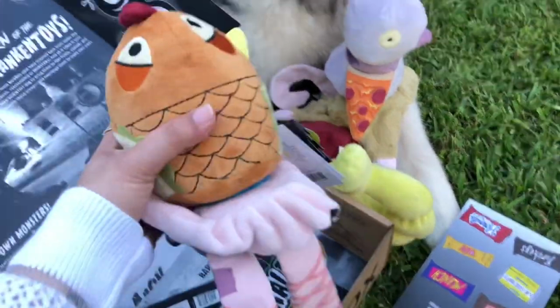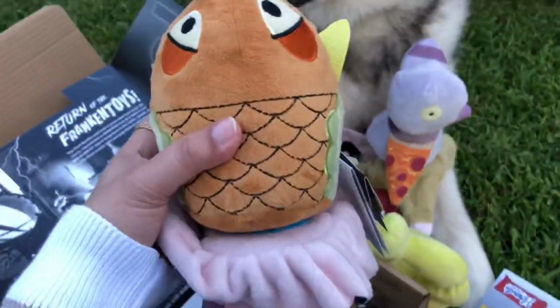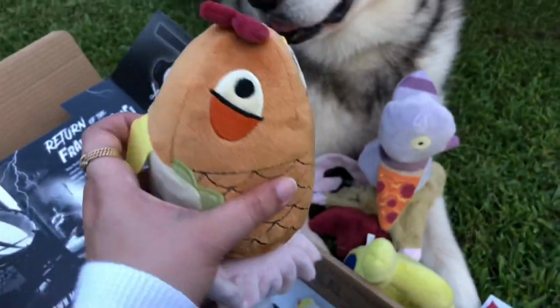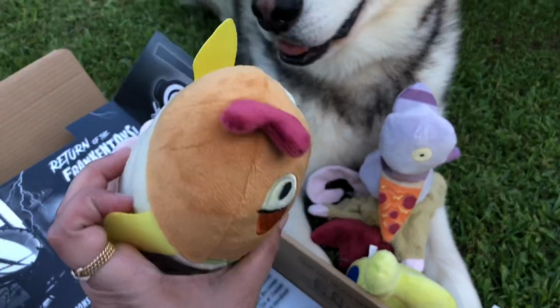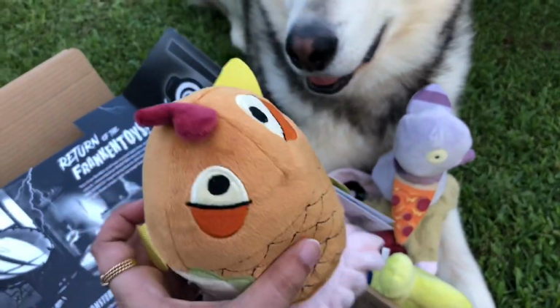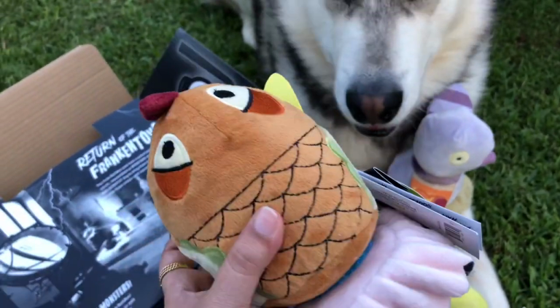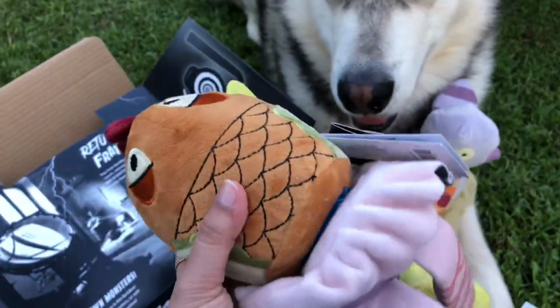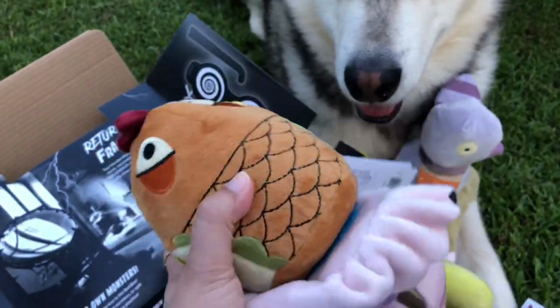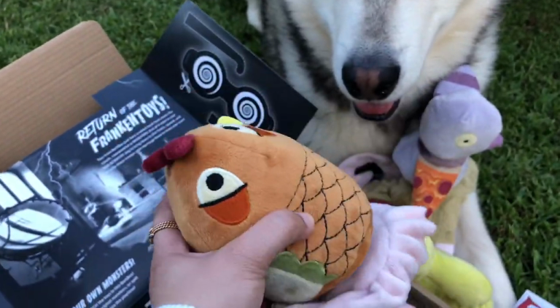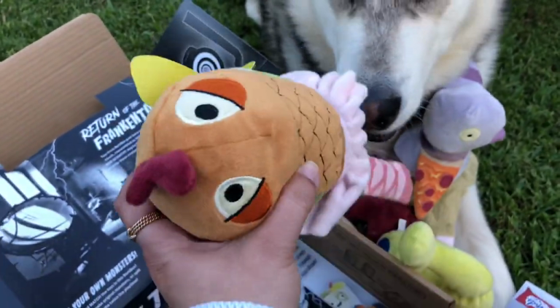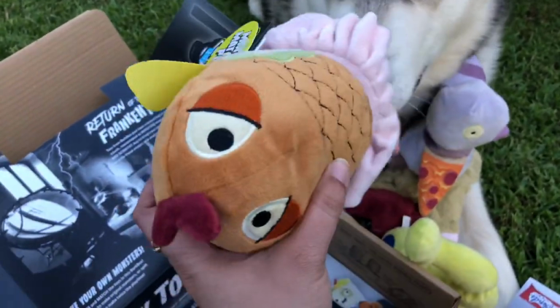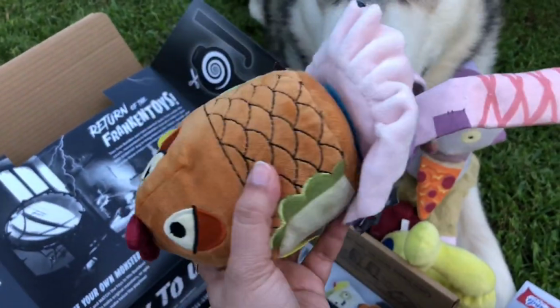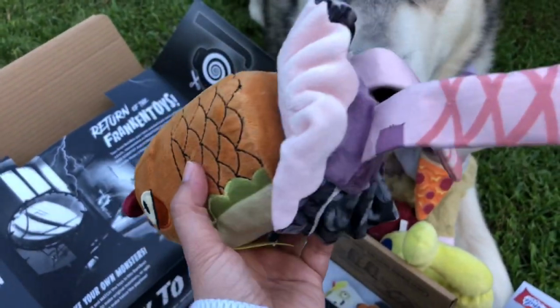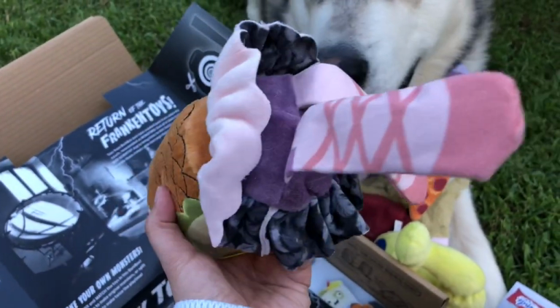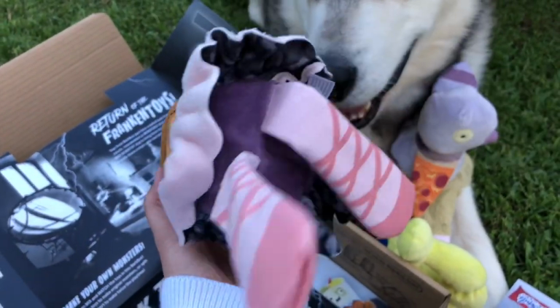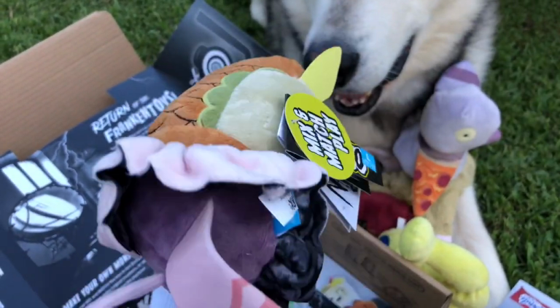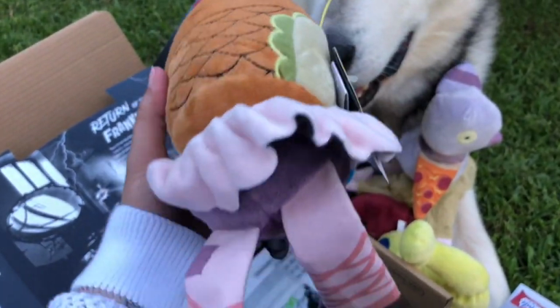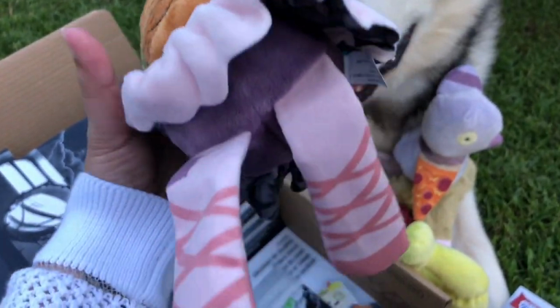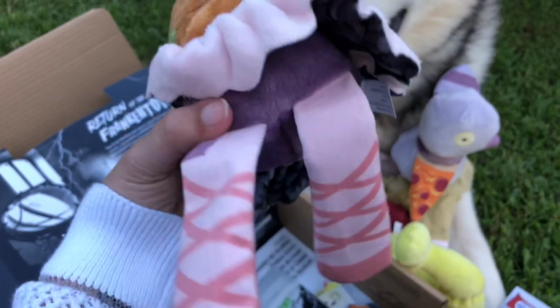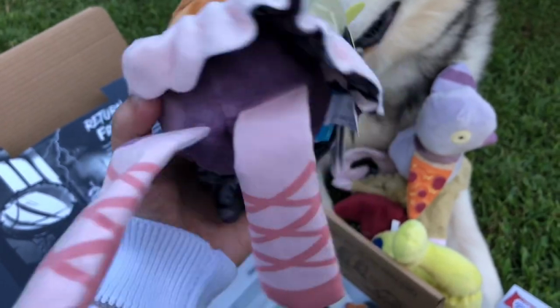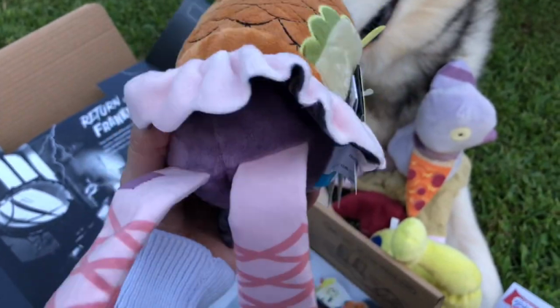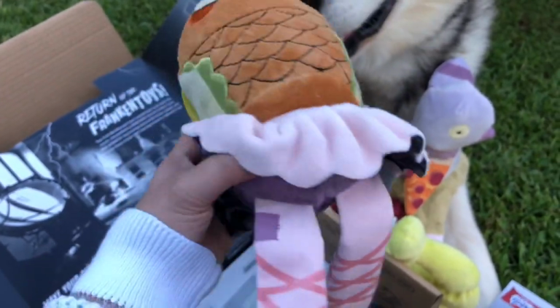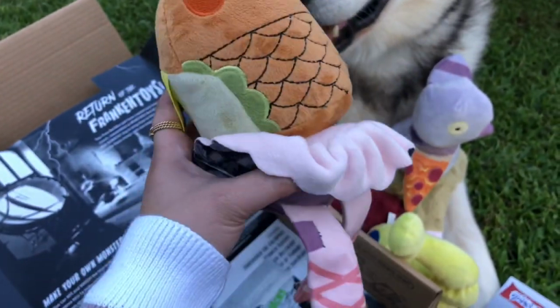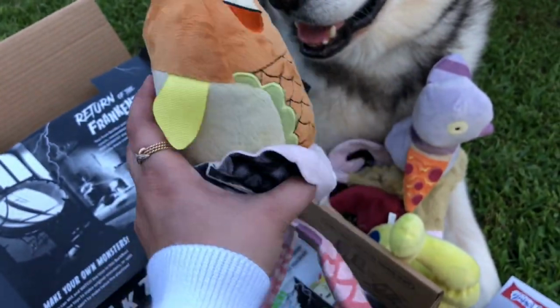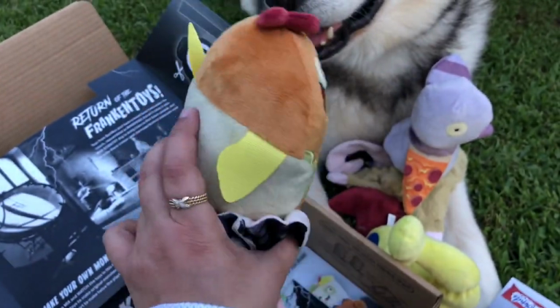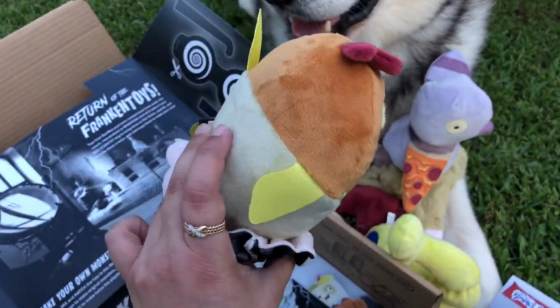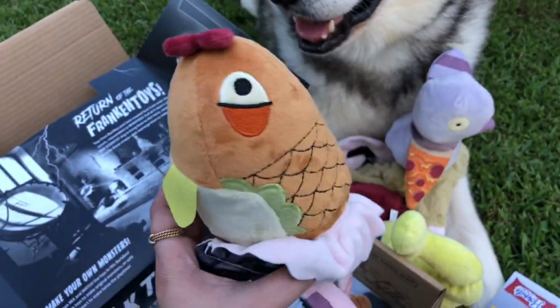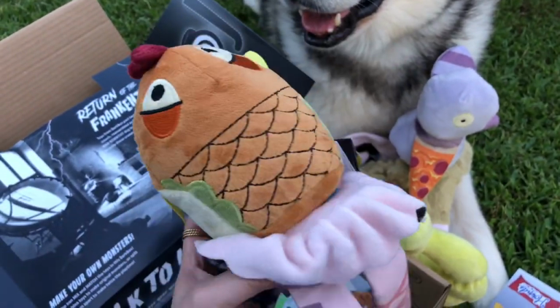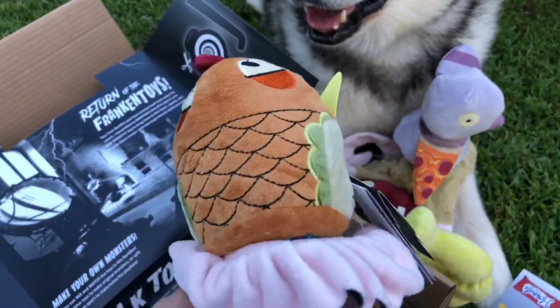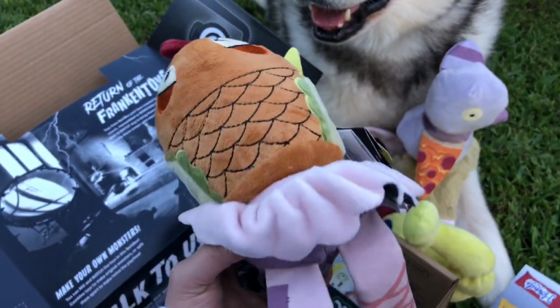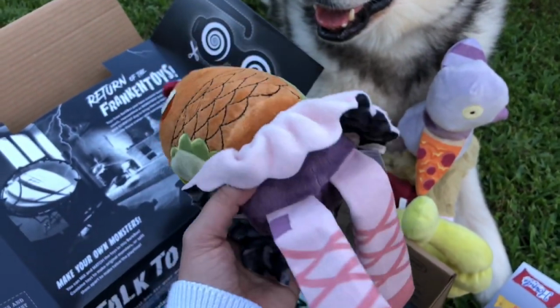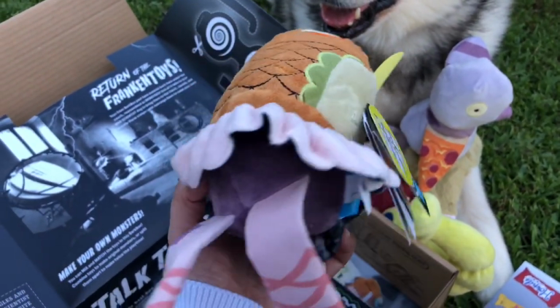This is our third toy. This is like a fish with ballerina legs. Oh my goodness, these toys are hilarious.